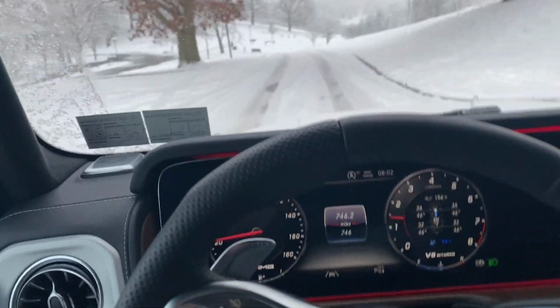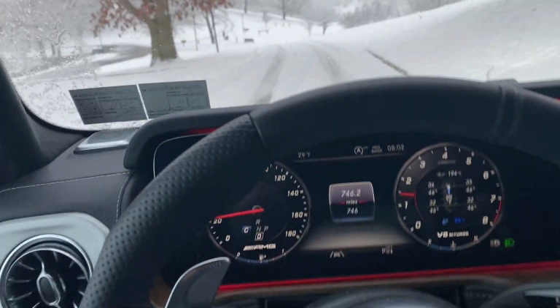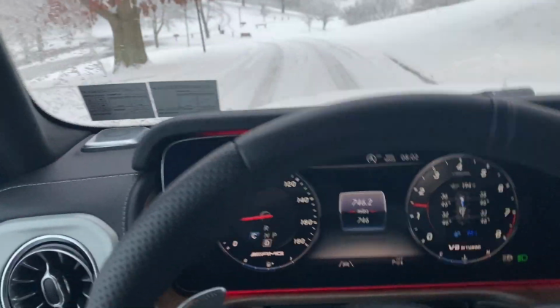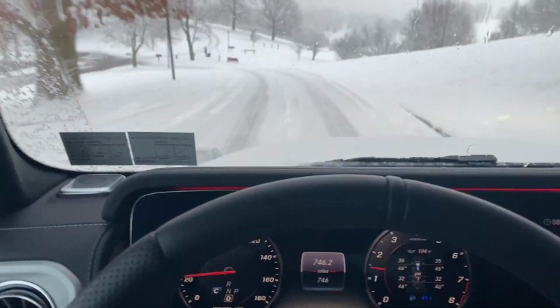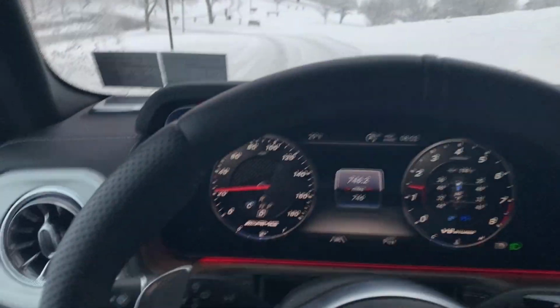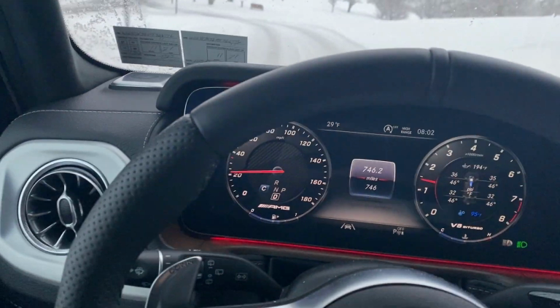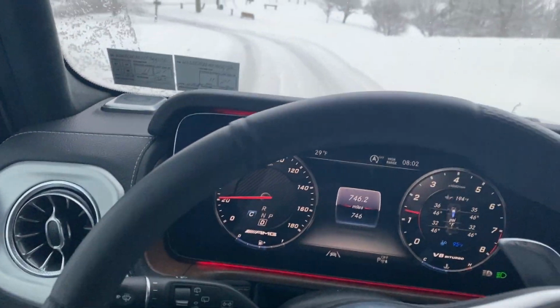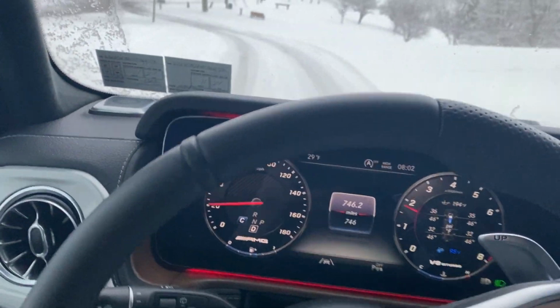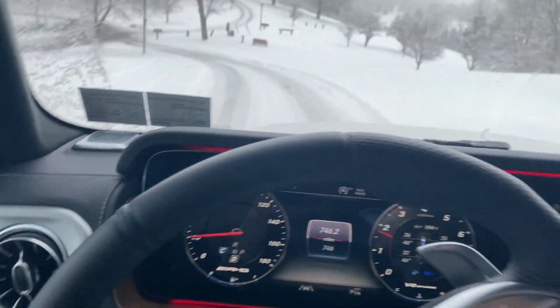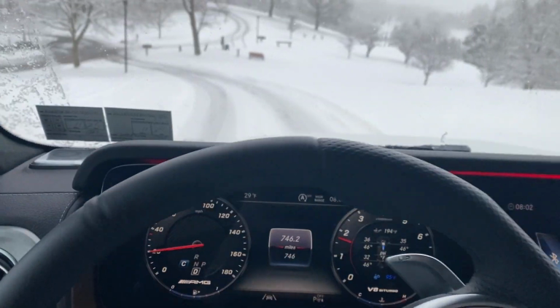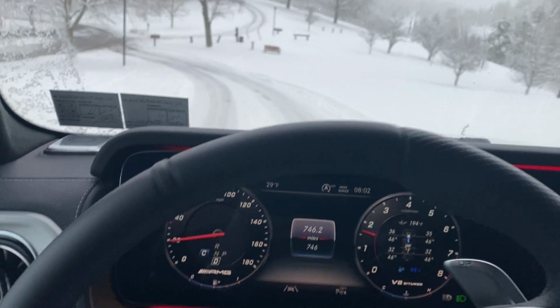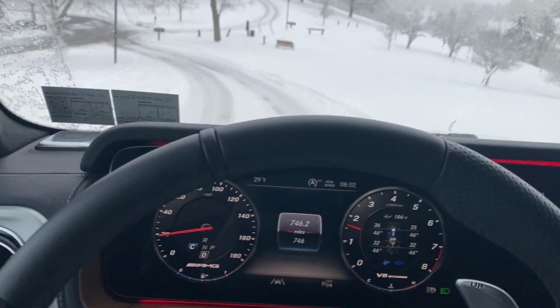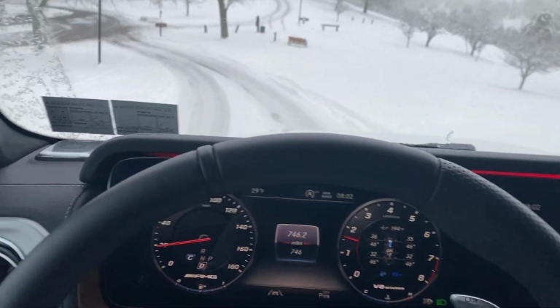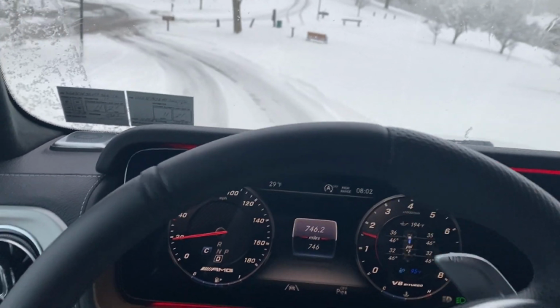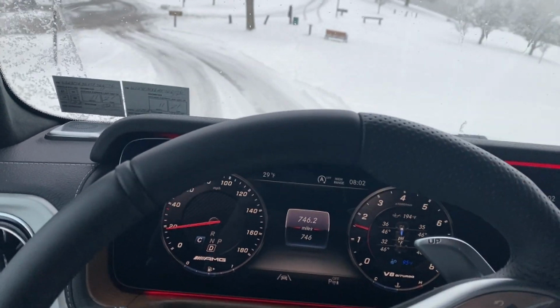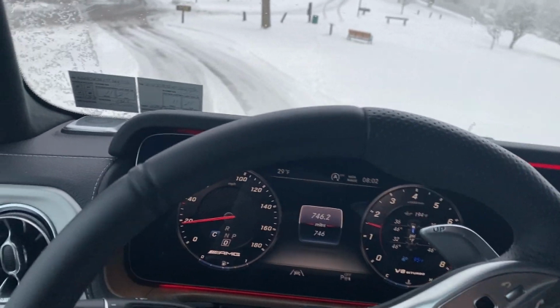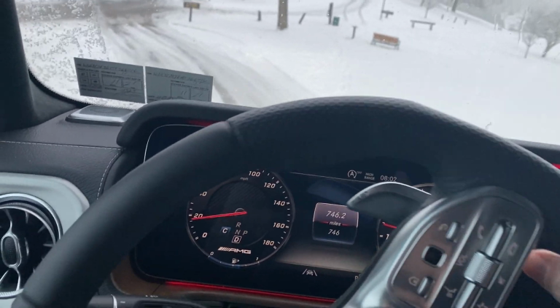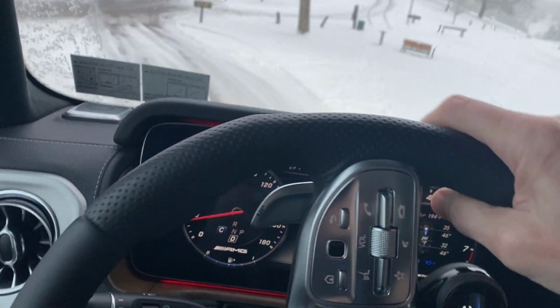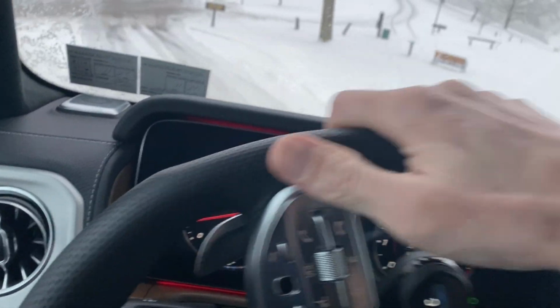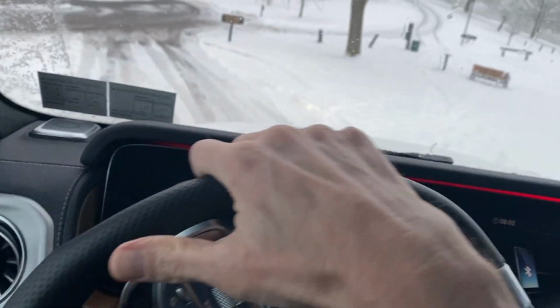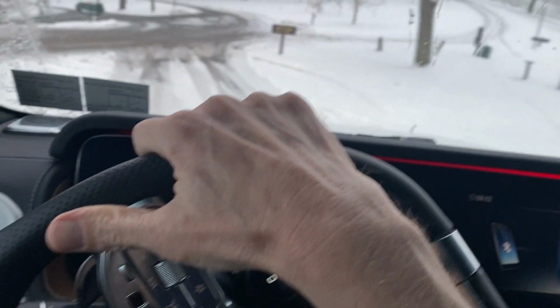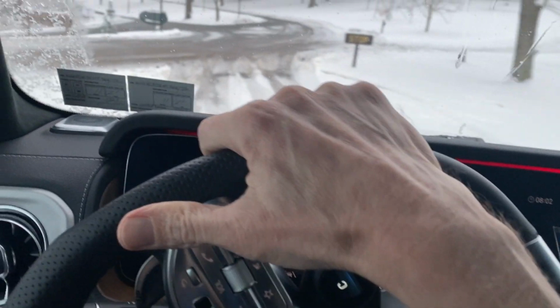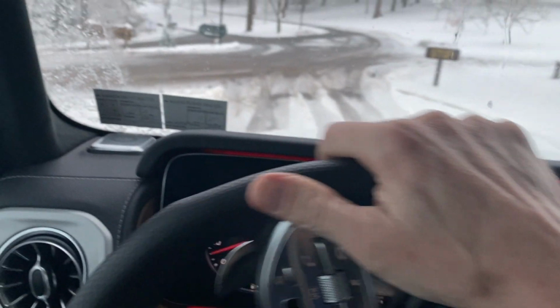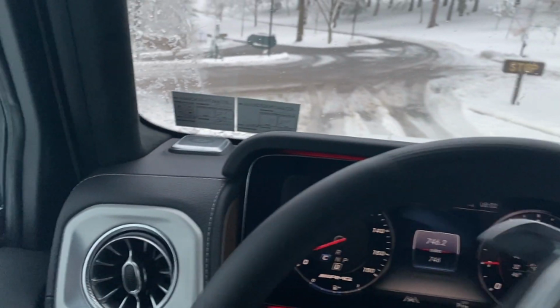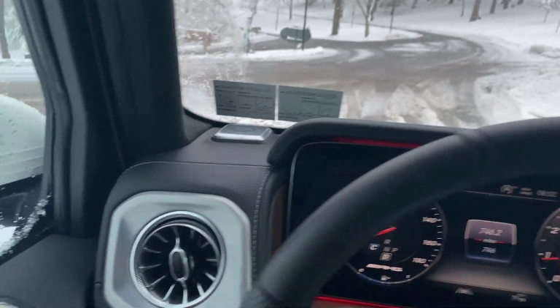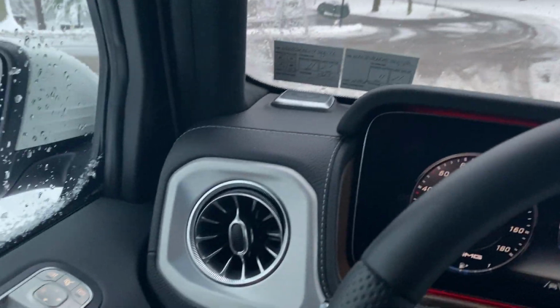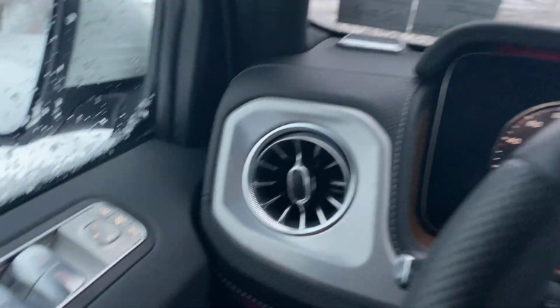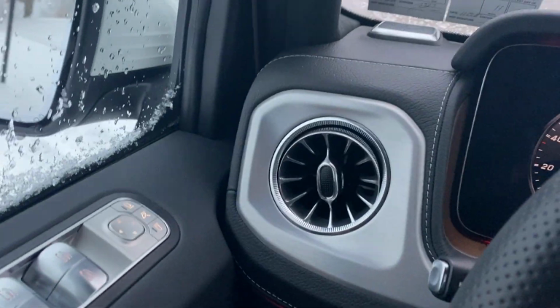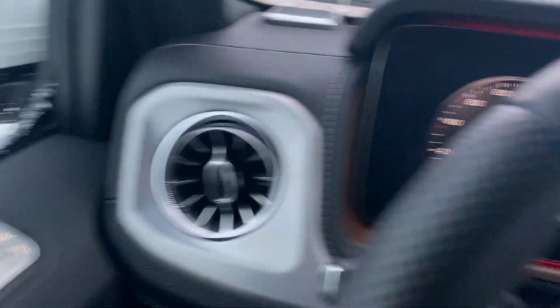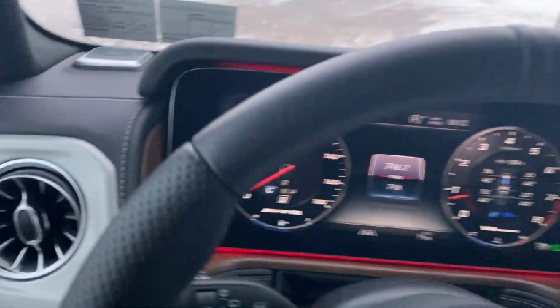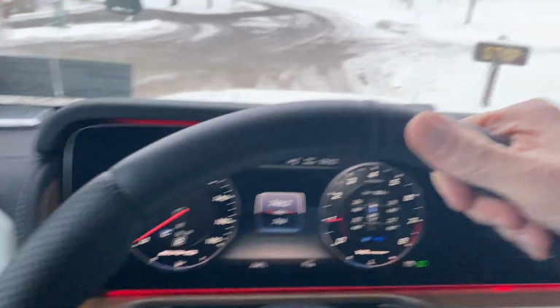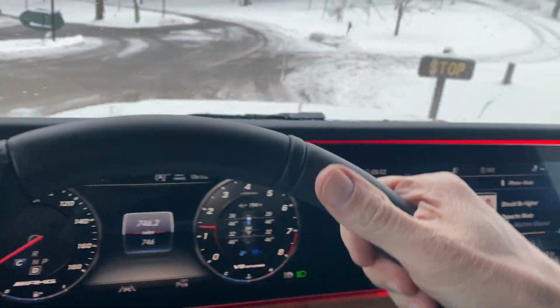Overall, it feels very stable. This thing basically drives like an S-Class, and it handles like a car. It's really unbelievable what they've been able to do with that.